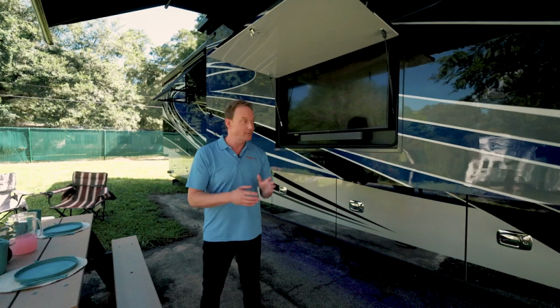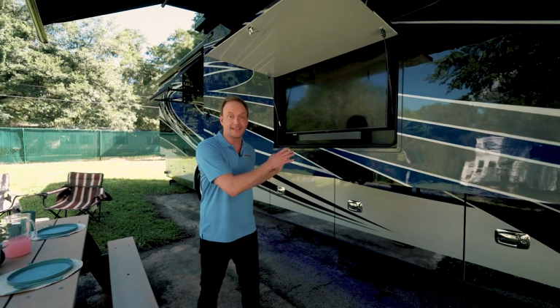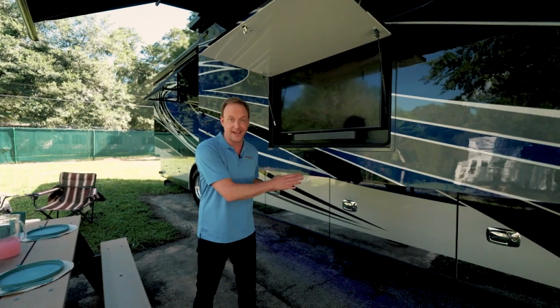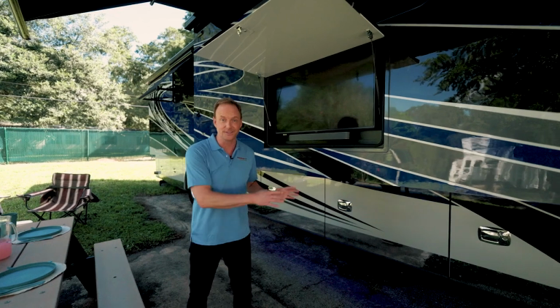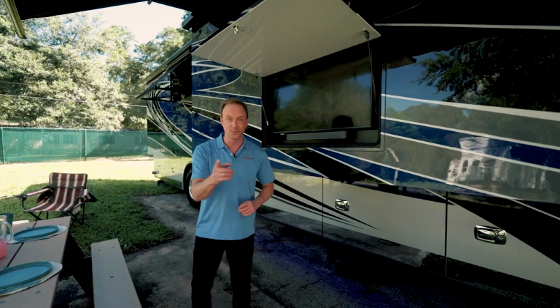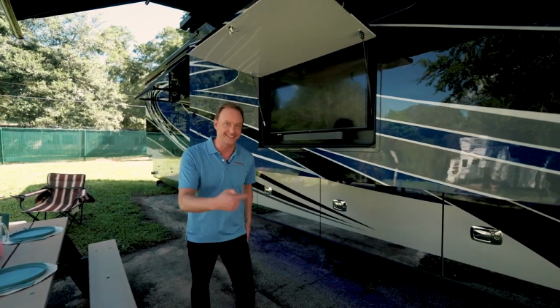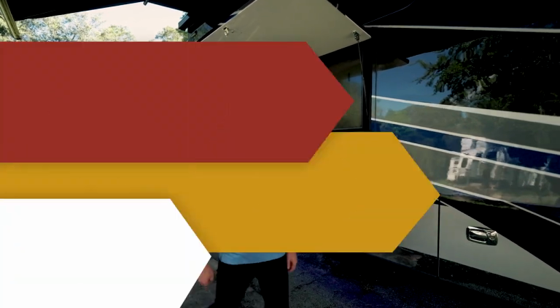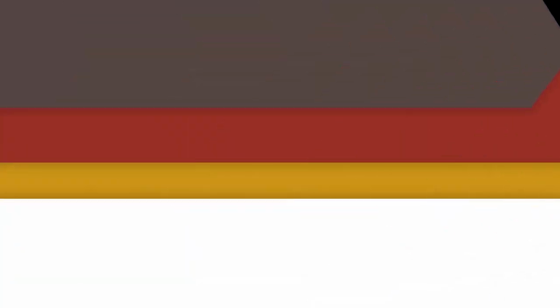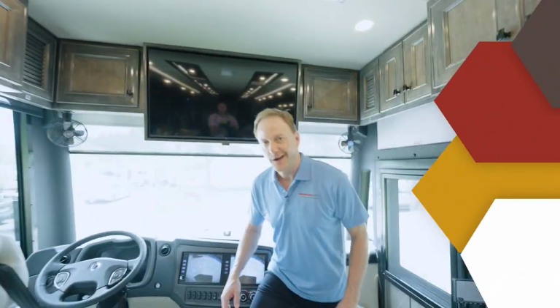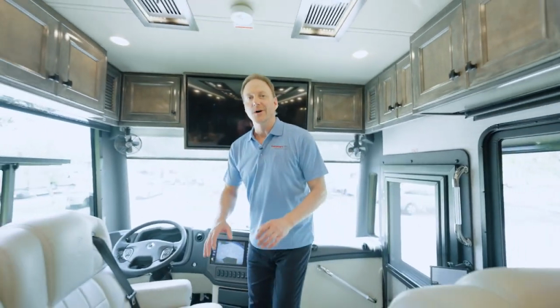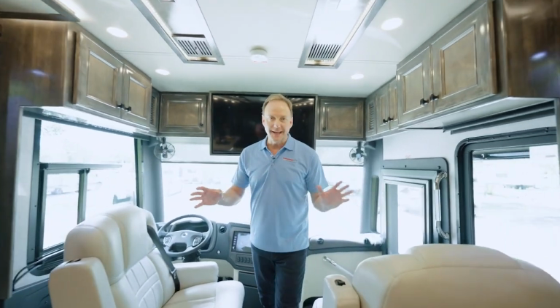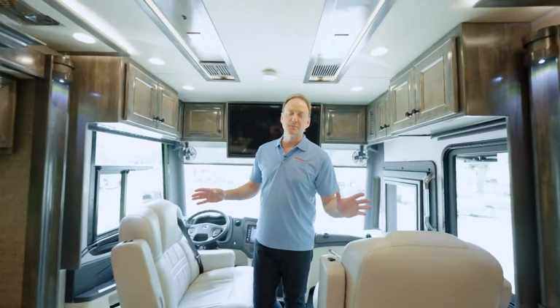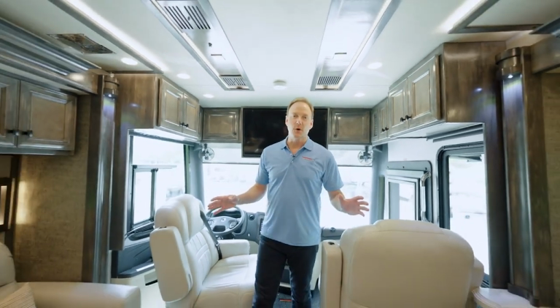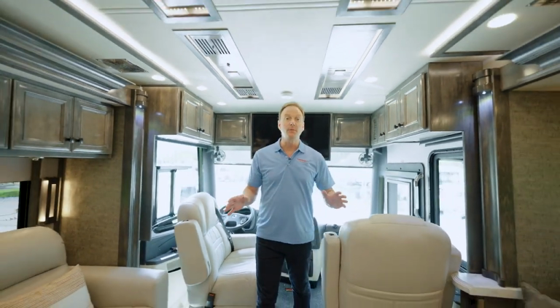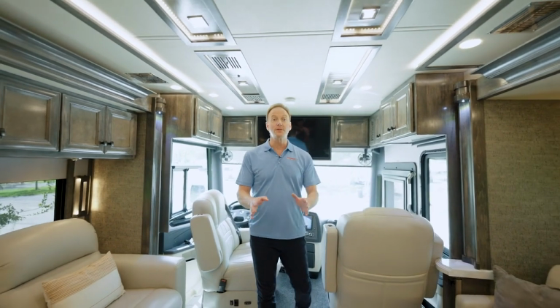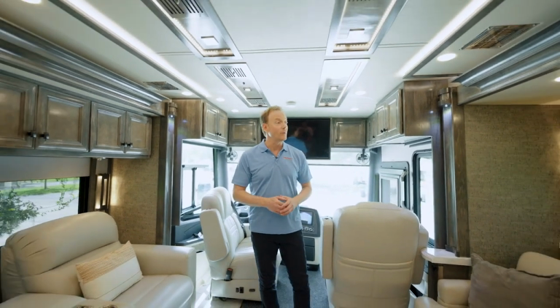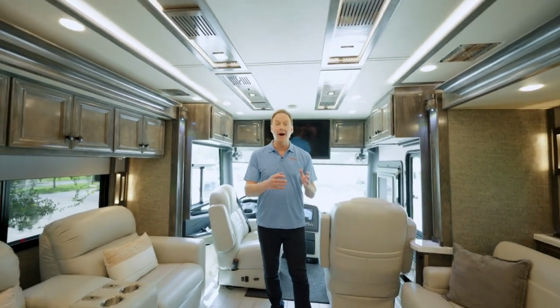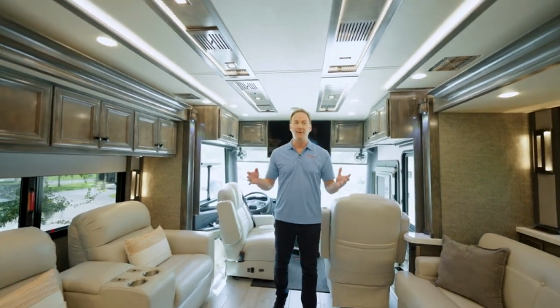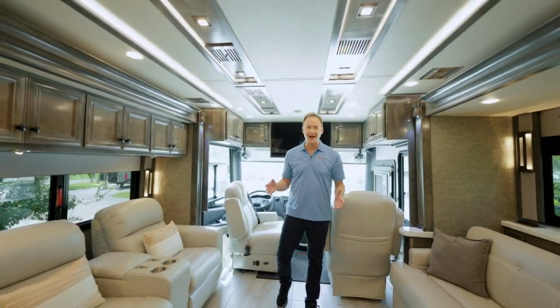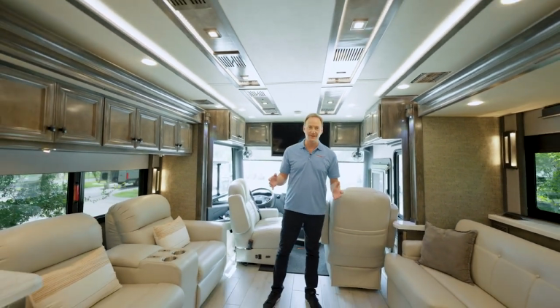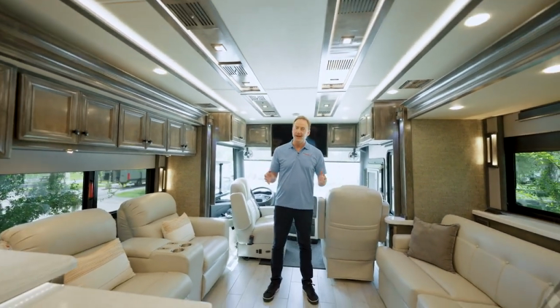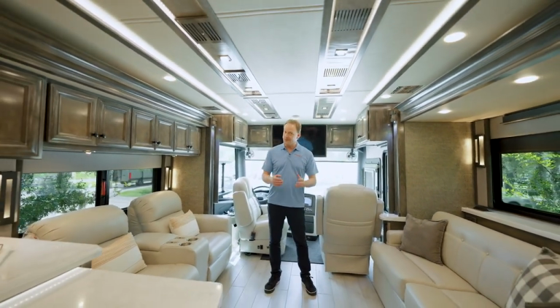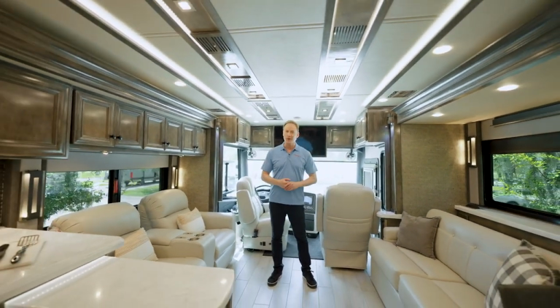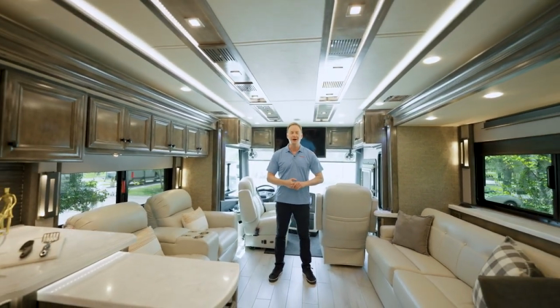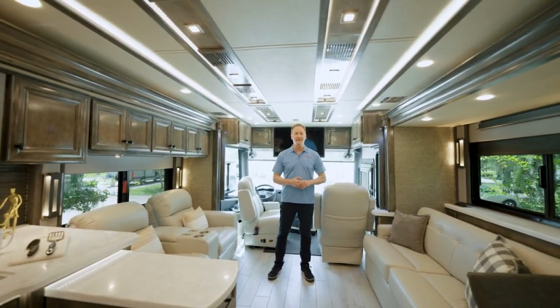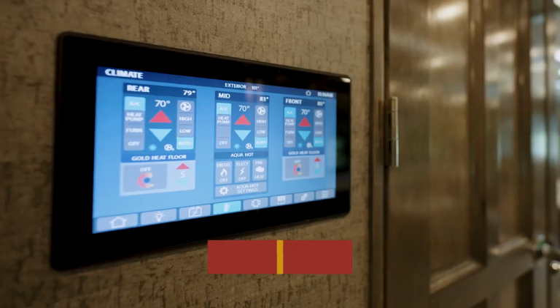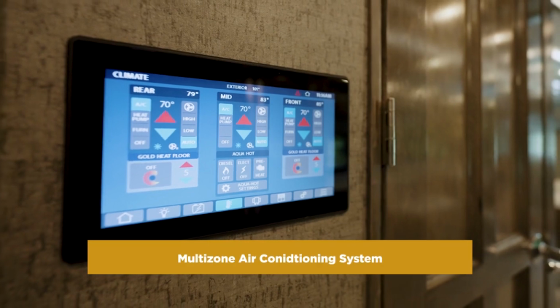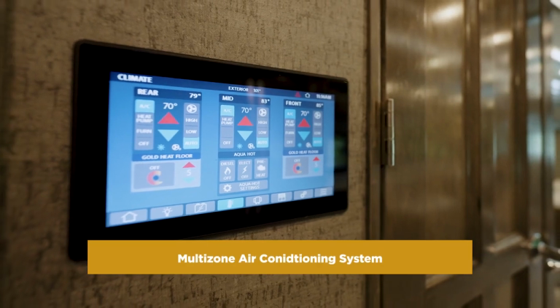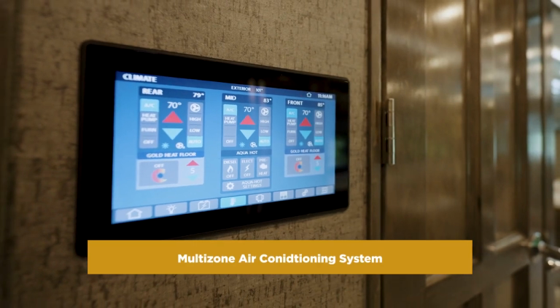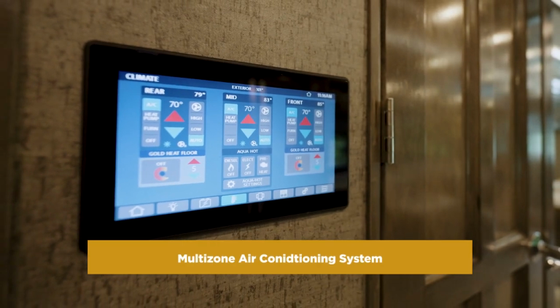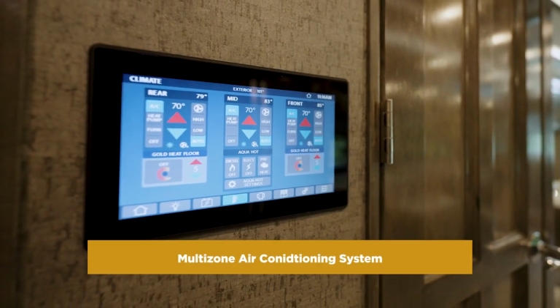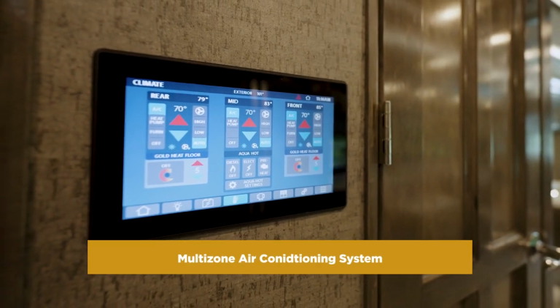If you think the outside is awesome, just wait until you see the inside. Stepping into this beautiful motorhome, you'll notice right away how open and bright it feels. You'll also notice how cool and comfortable it is, and that's thanks to the multi-zone air conditioning system.